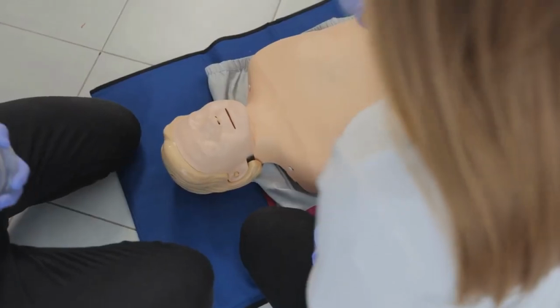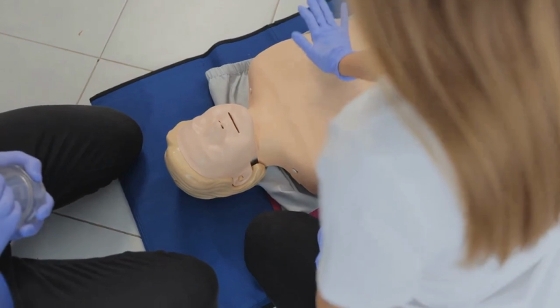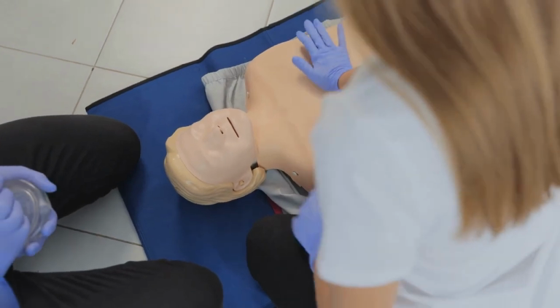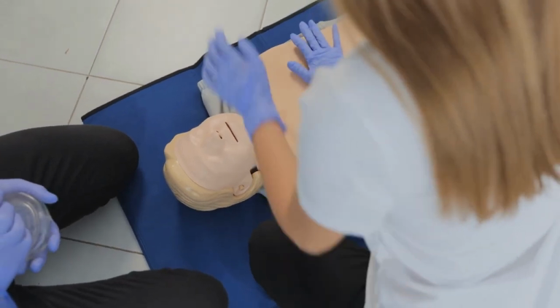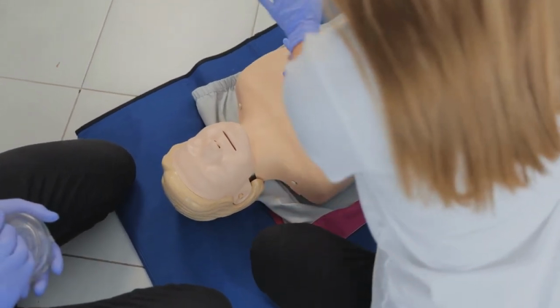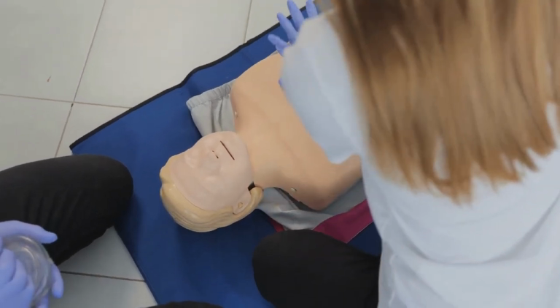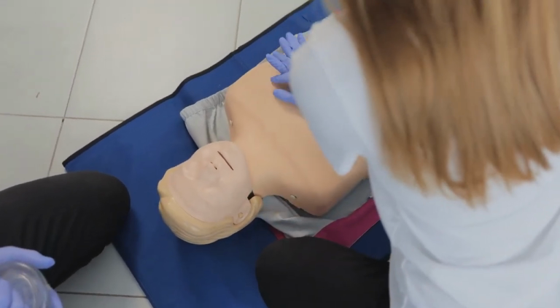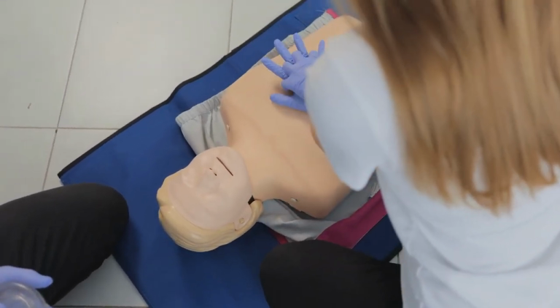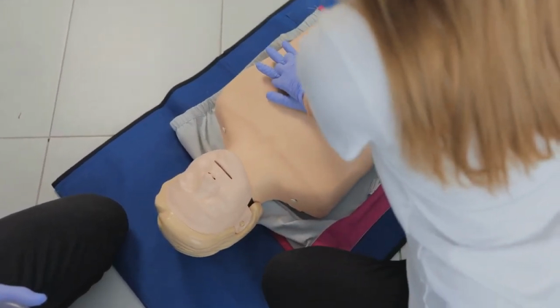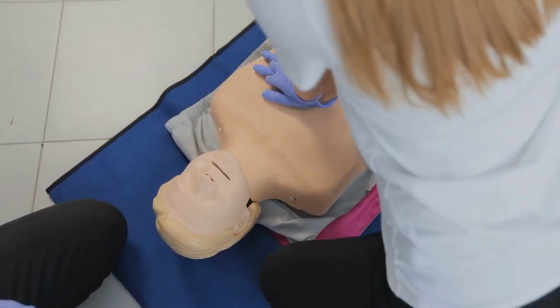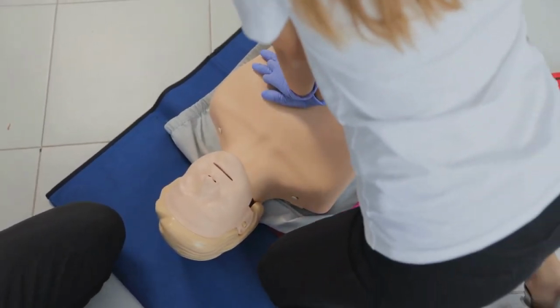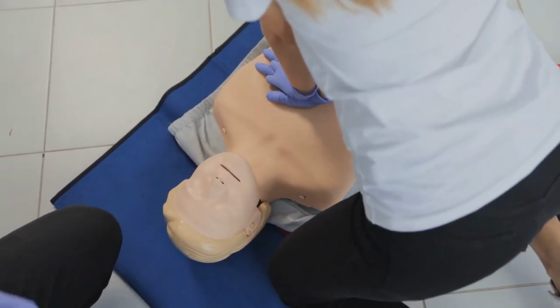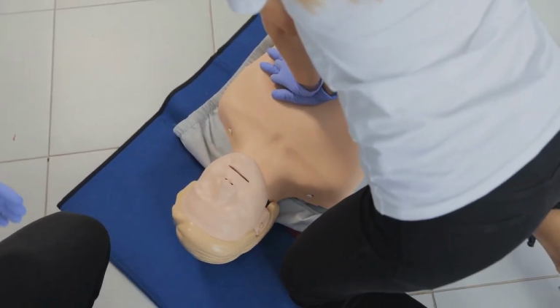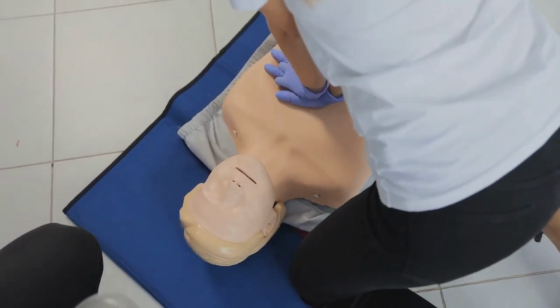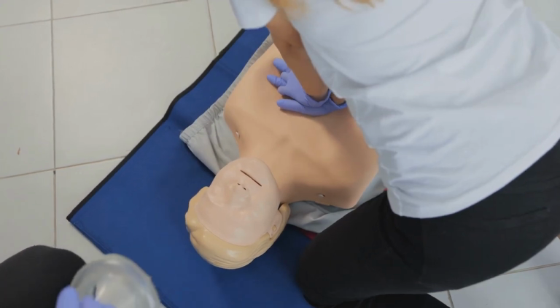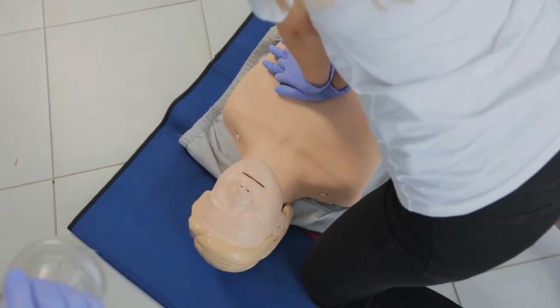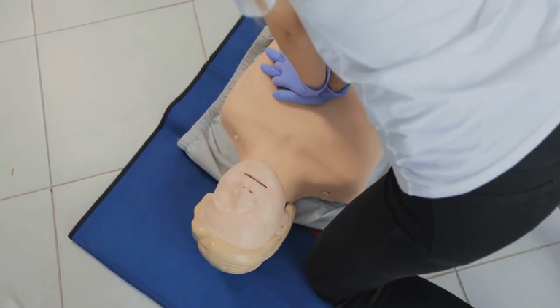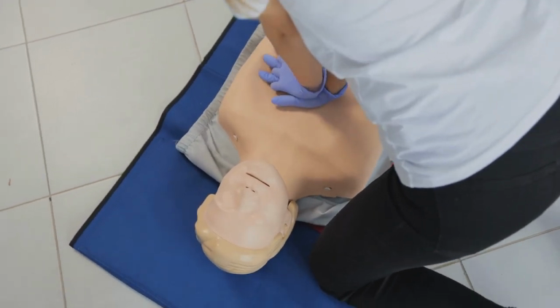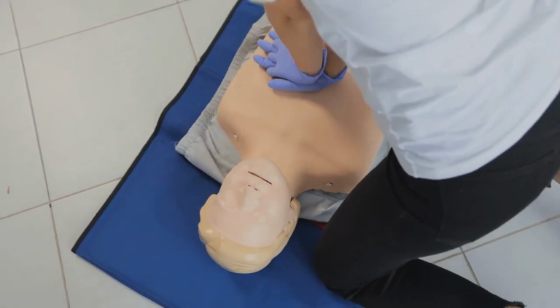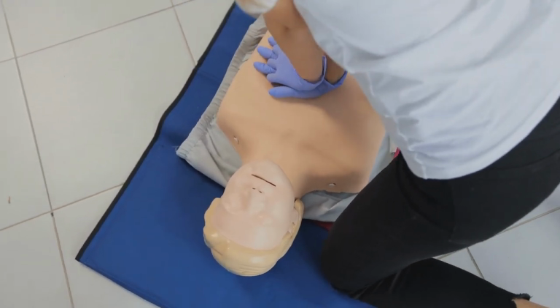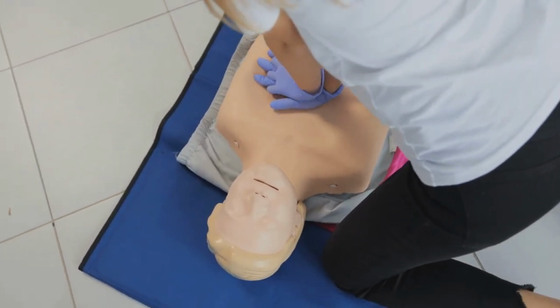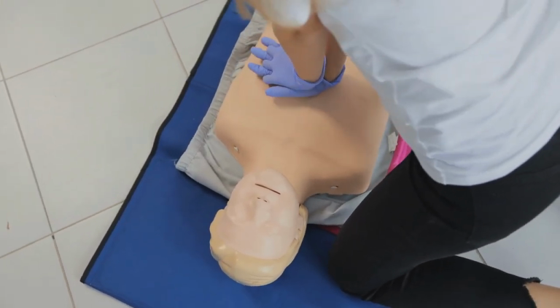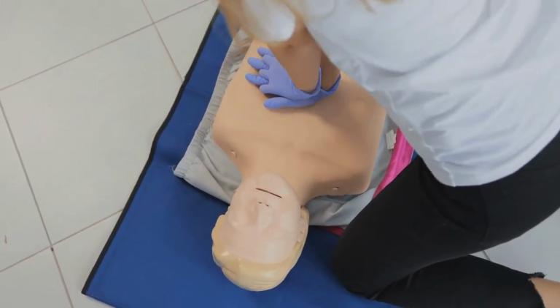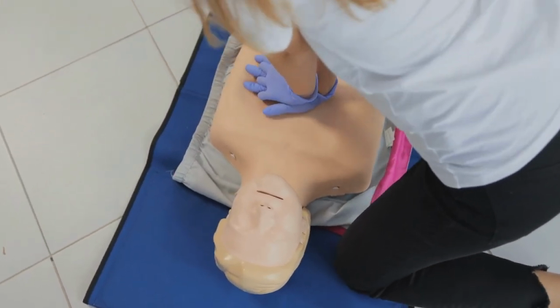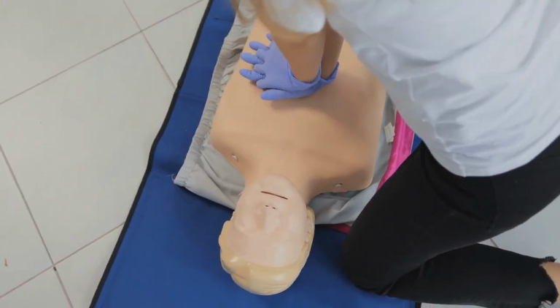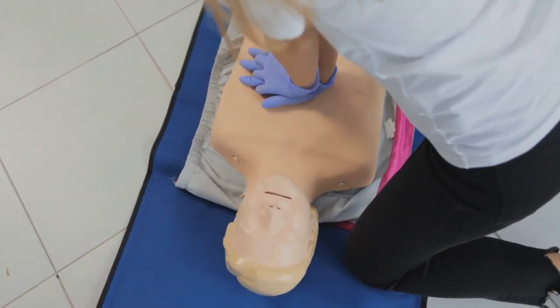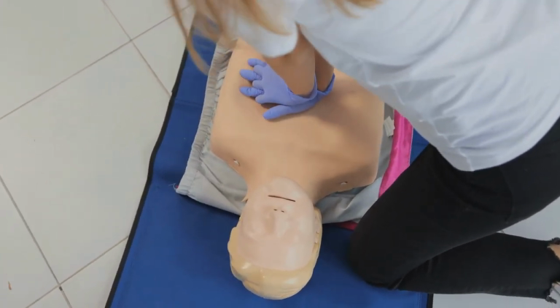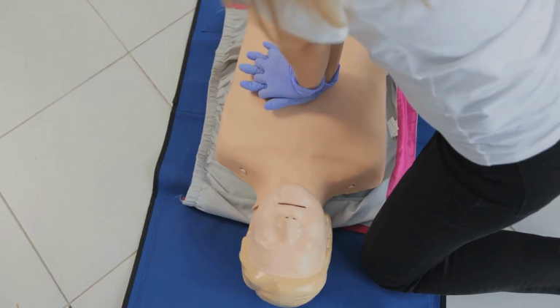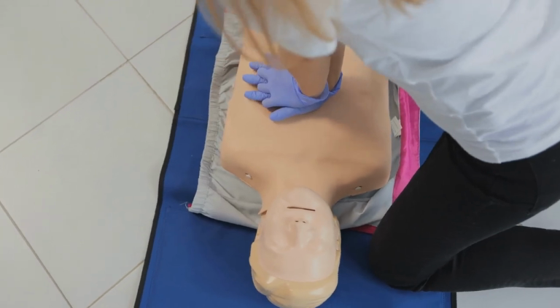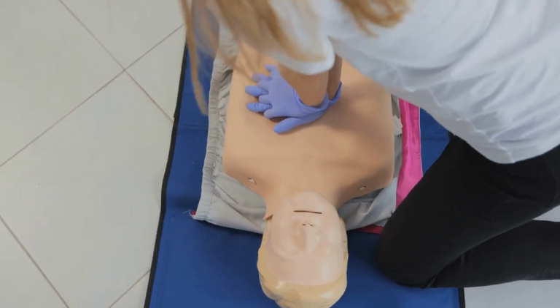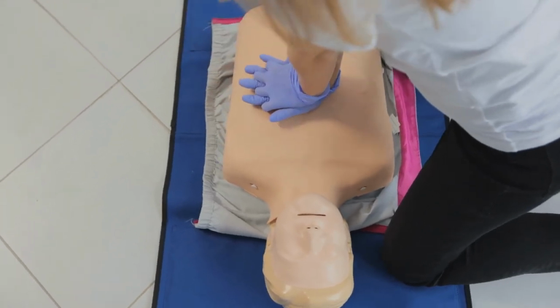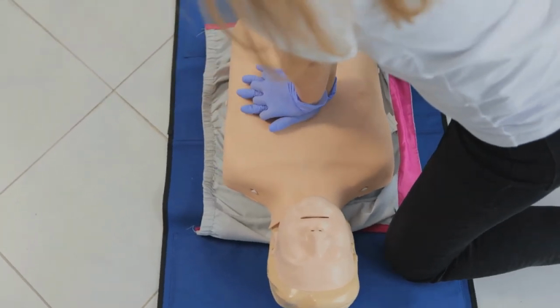Finally, perform a cycle of compressions and breaths. This involves 30 chest compressions followed by two rescue breaths. Continue these cycles until help arrives or the victim shows signs of life such as breathing or movement.